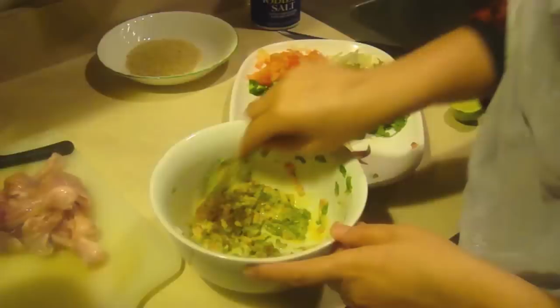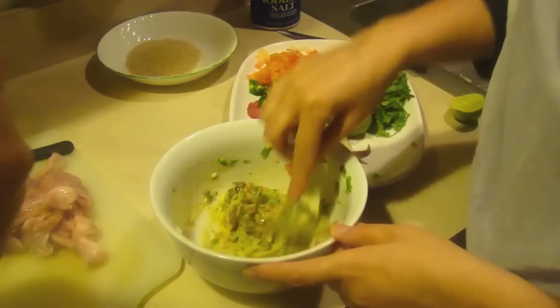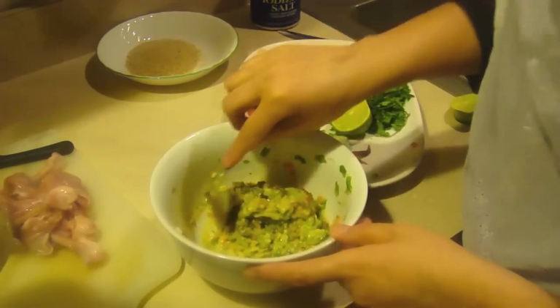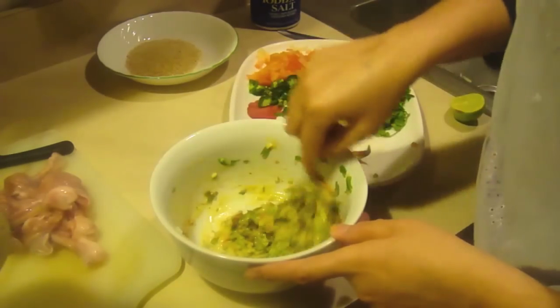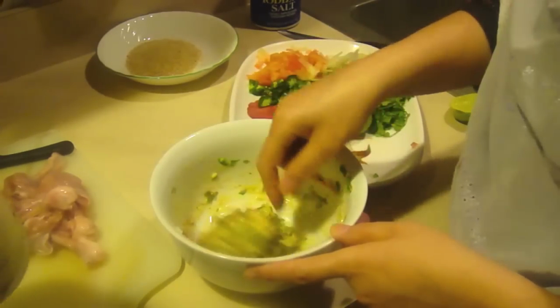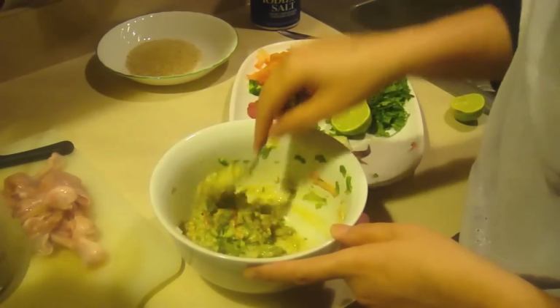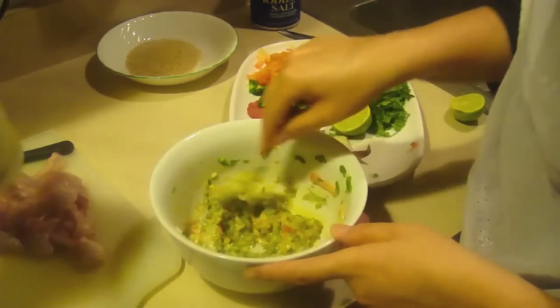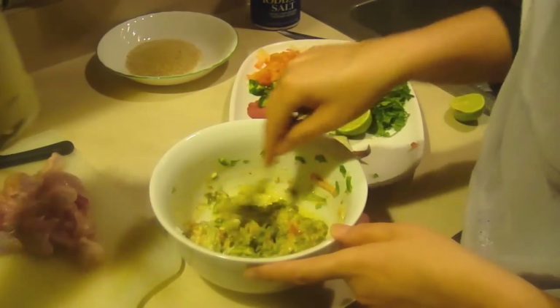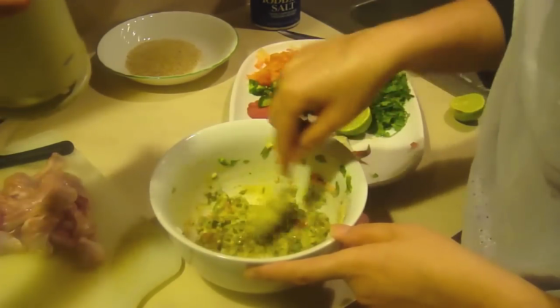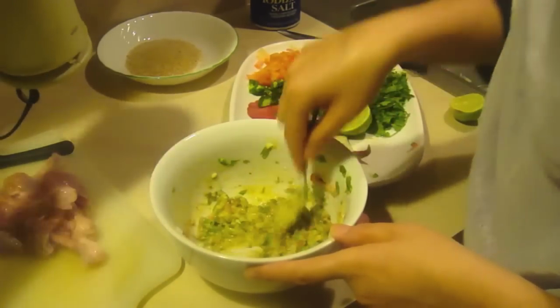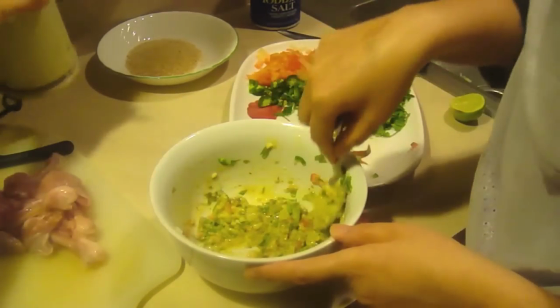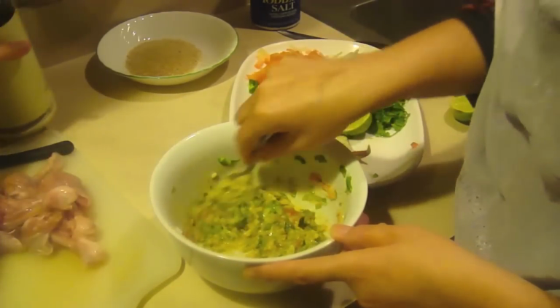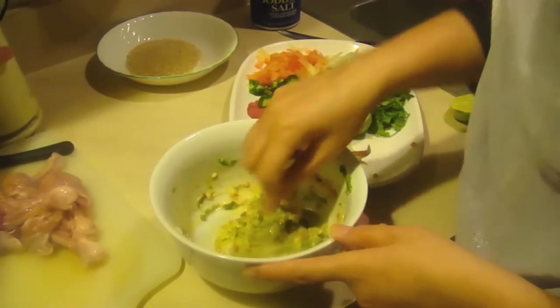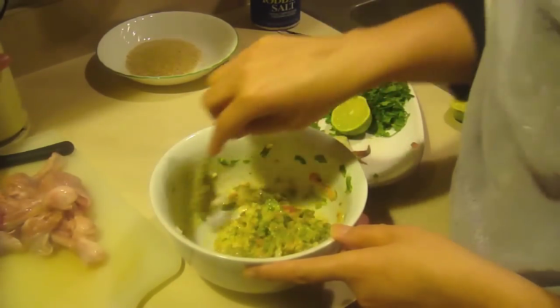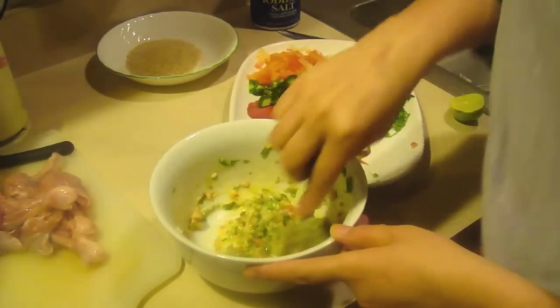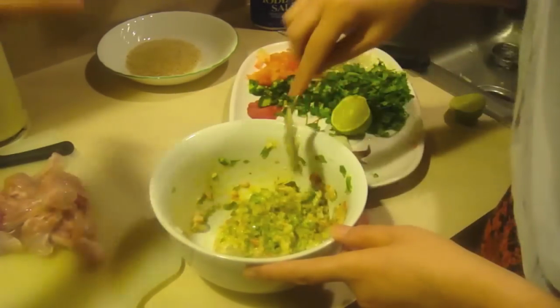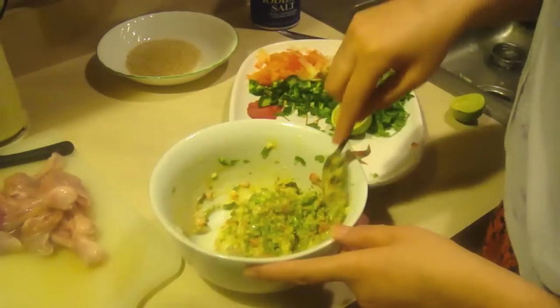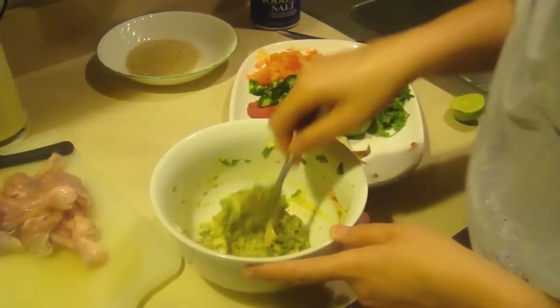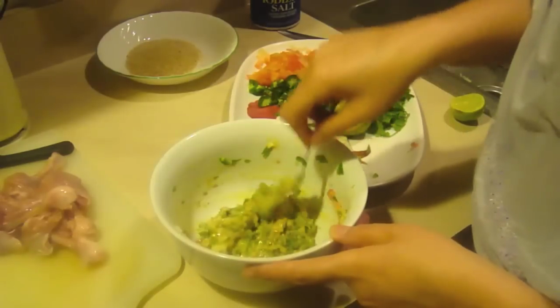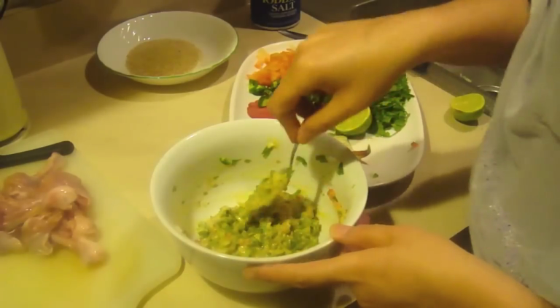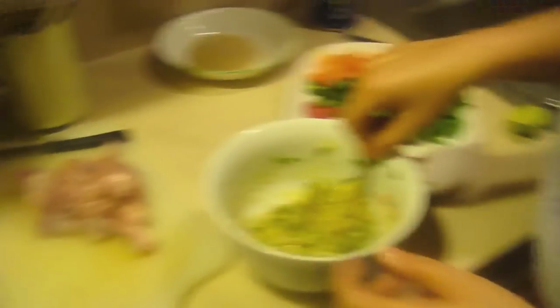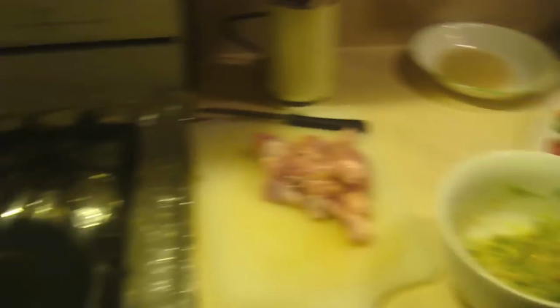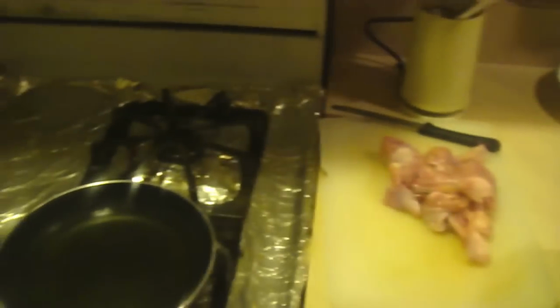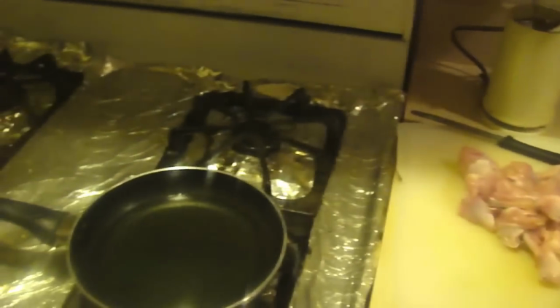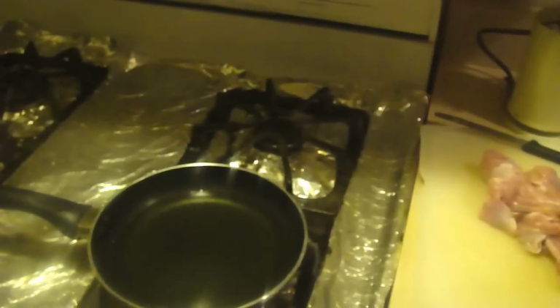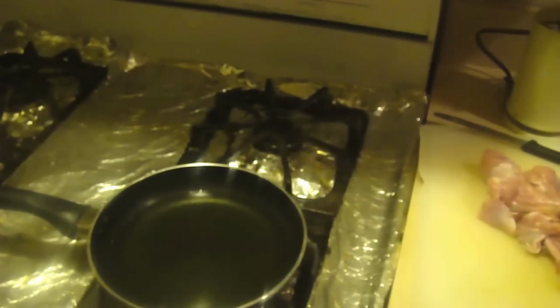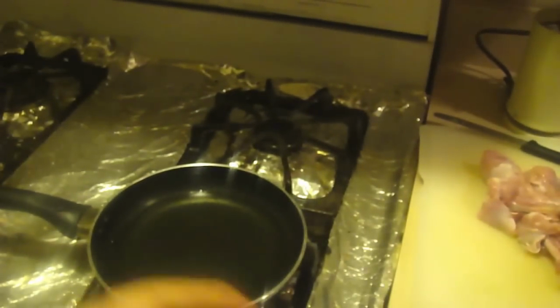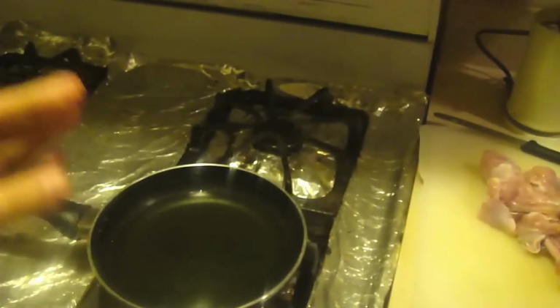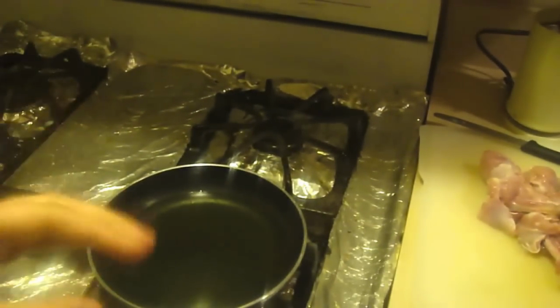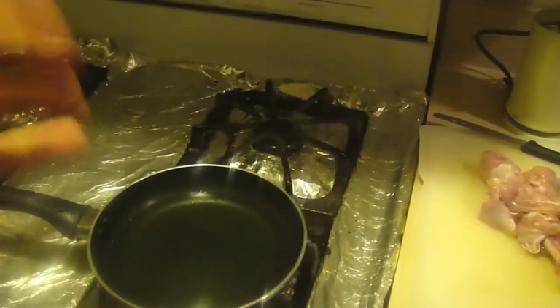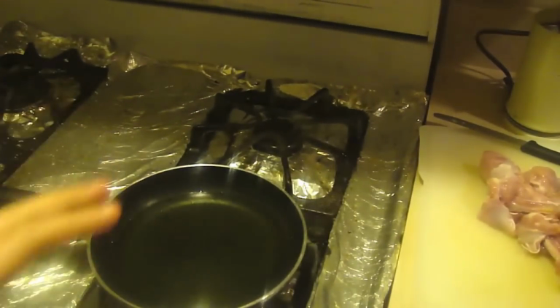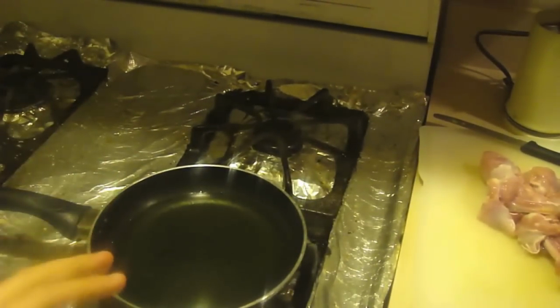We just took one spoon of cumin seeds — crushed cumin seeds — and mixed it into the paste. We also have enough oil right here to fry the drumsticks. So you just pretty much want to do it like your regular frying drumsticks kind of chicken.